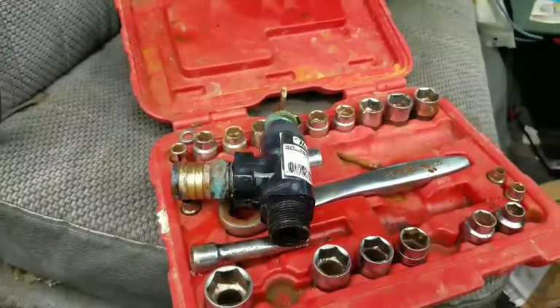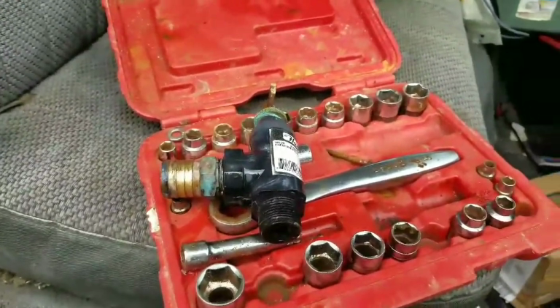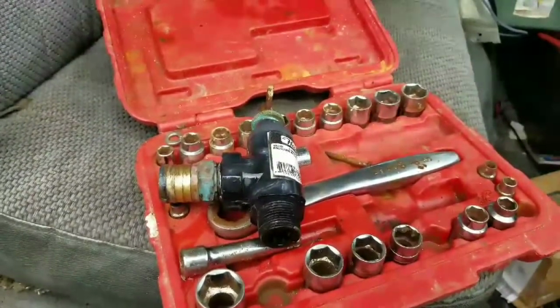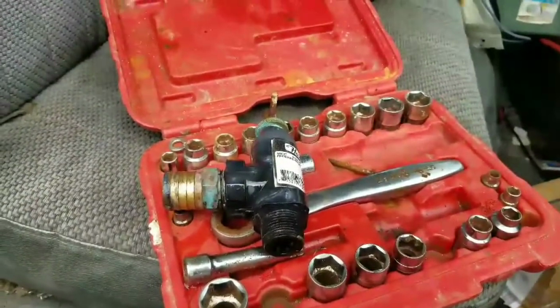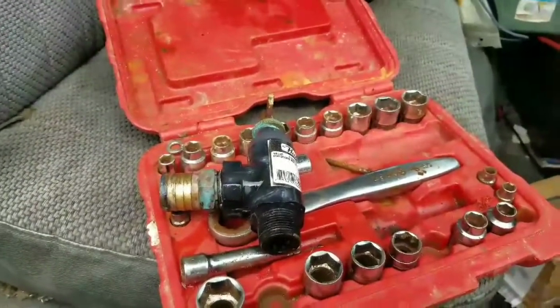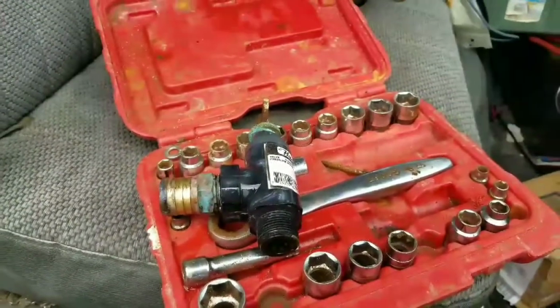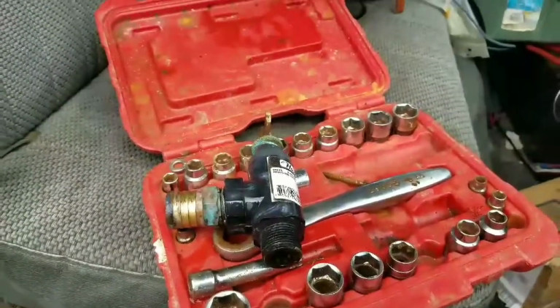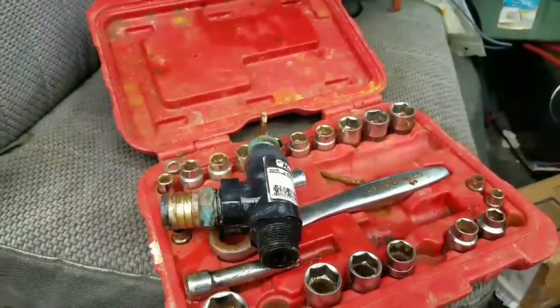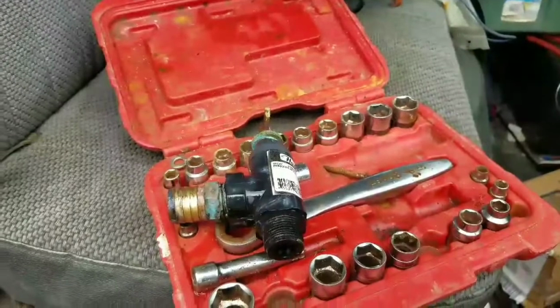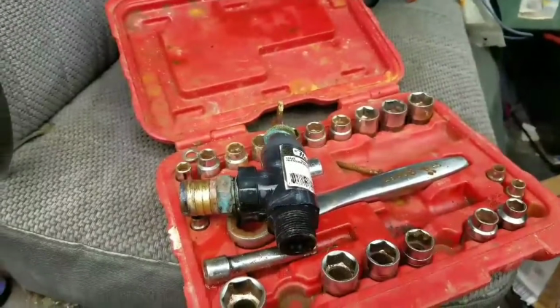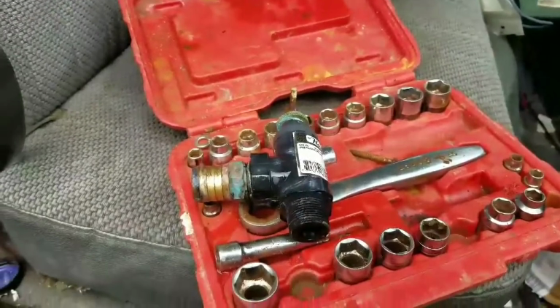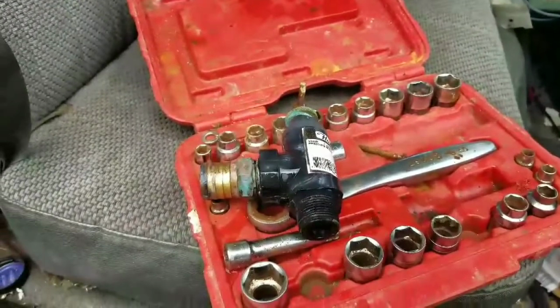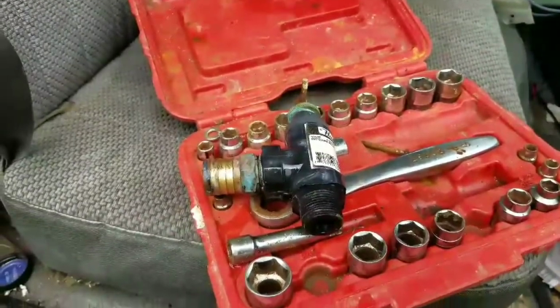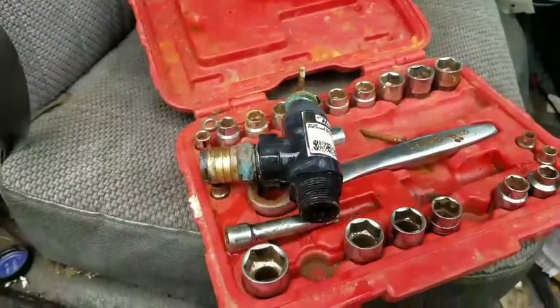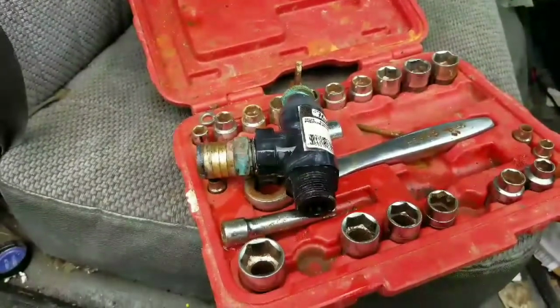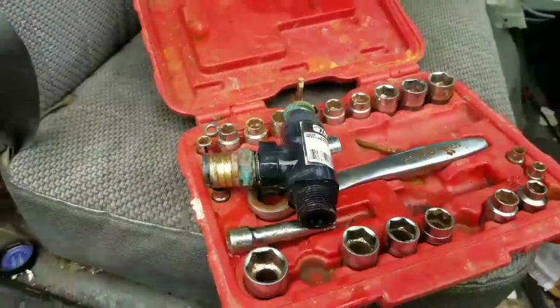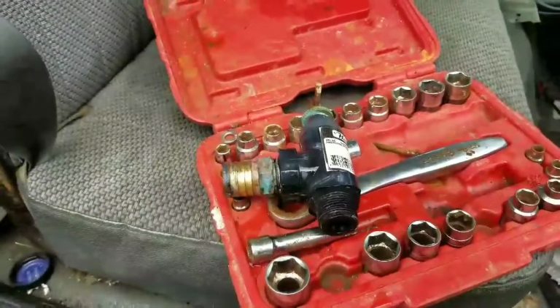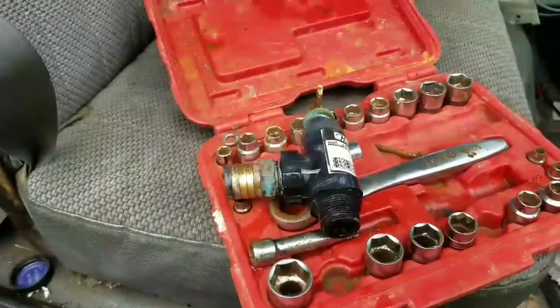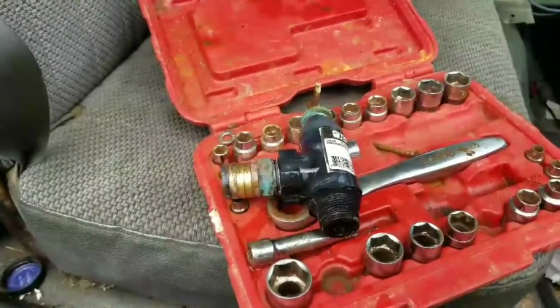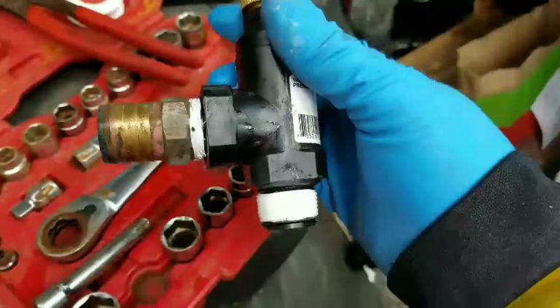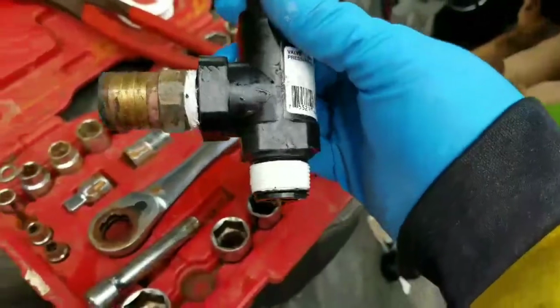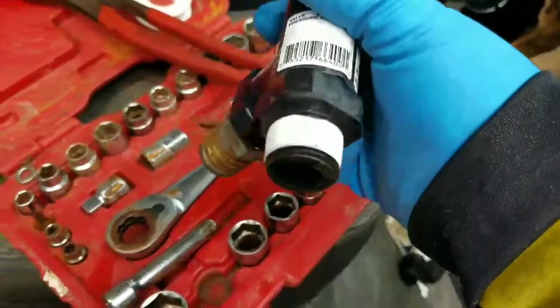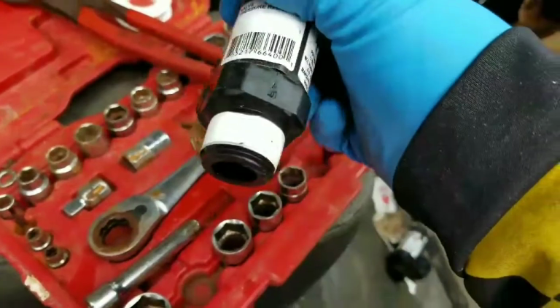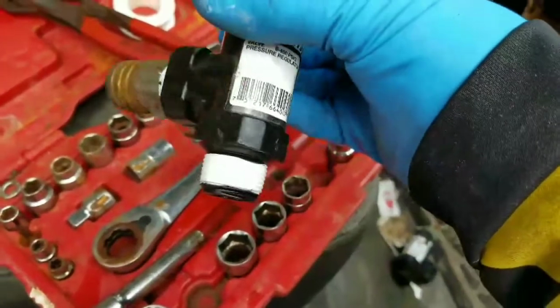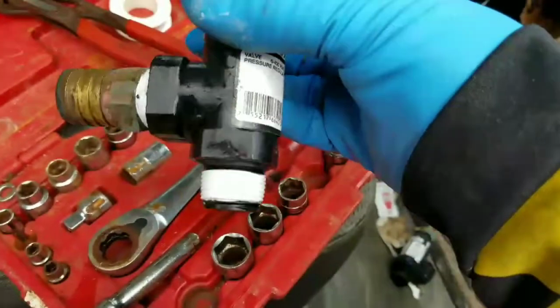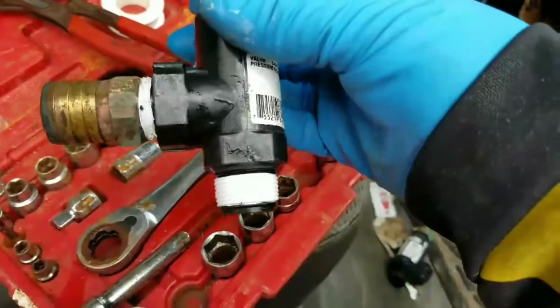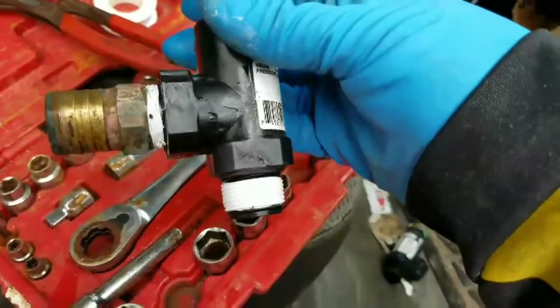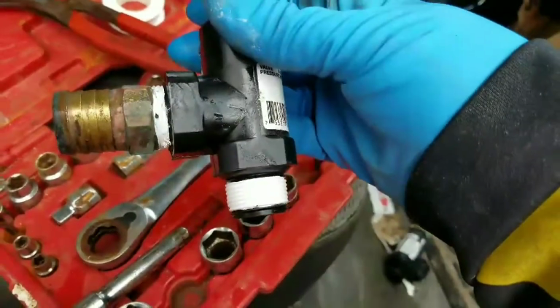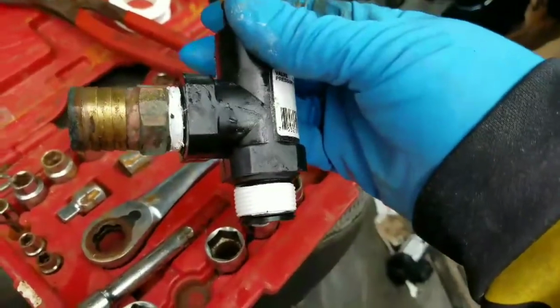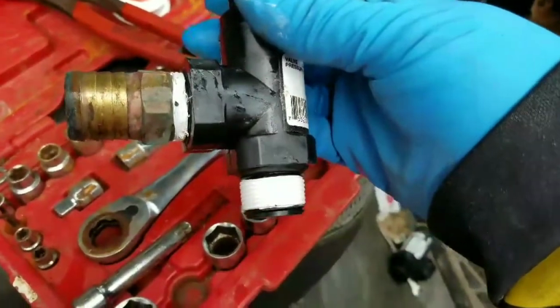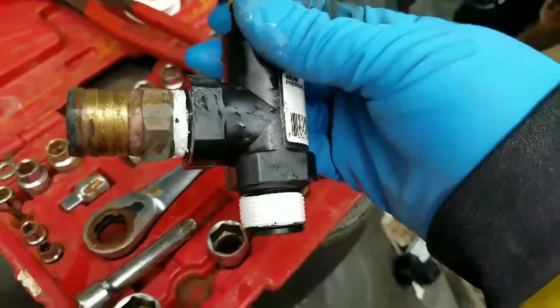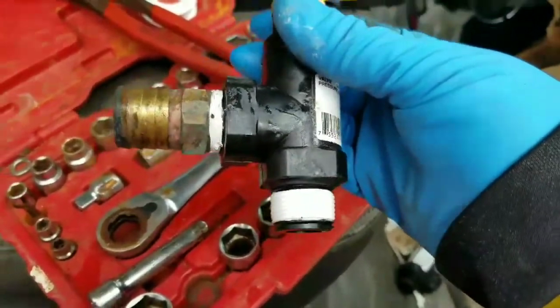Total downtime is going to be probably about — I mean, really, if we were rushing through this, we could probably fix it in about two to five minutes. Our new one — Teflon tape, three rounds all the way for both.